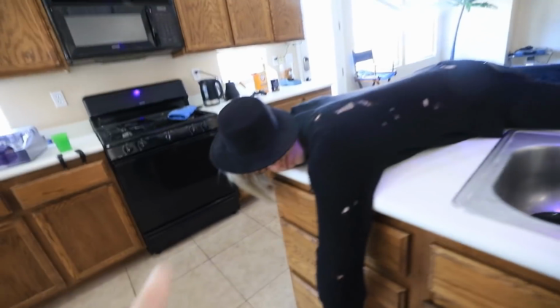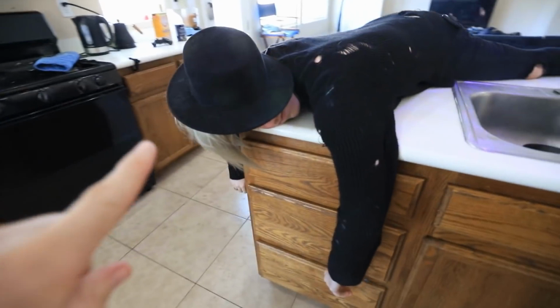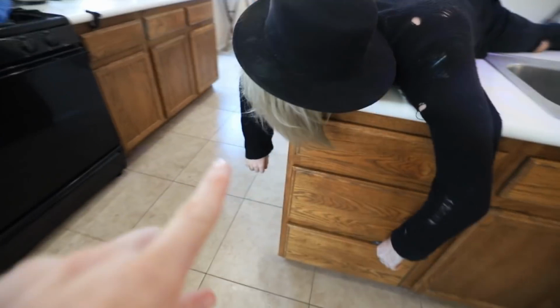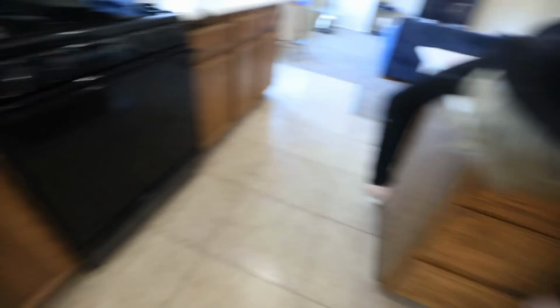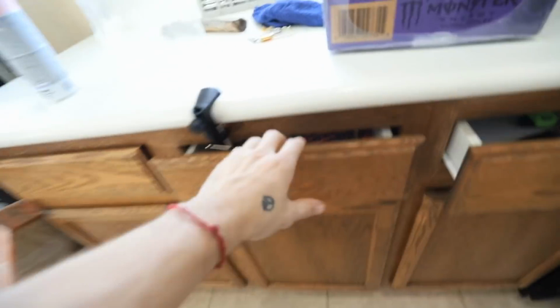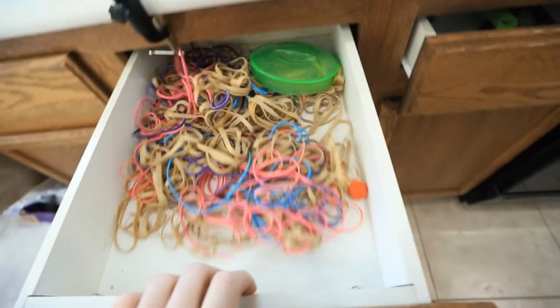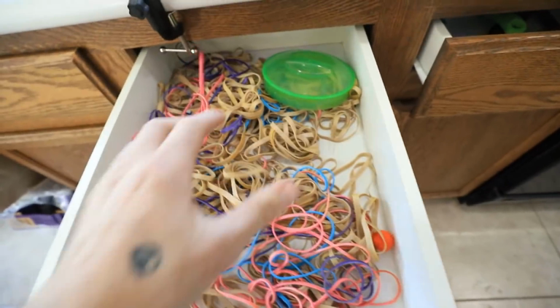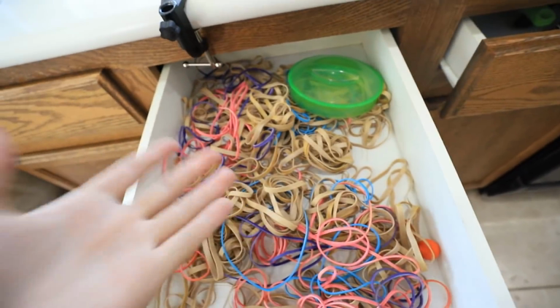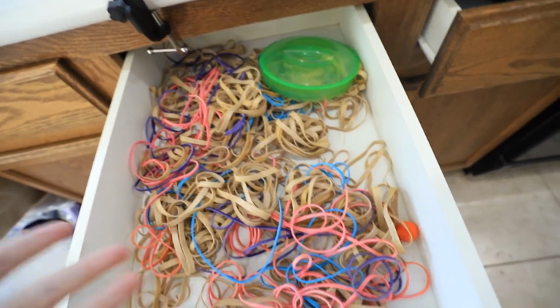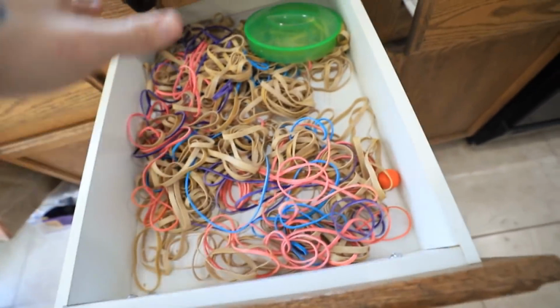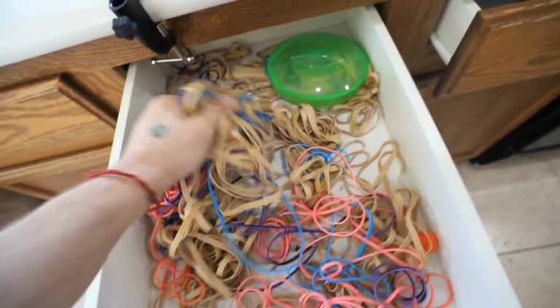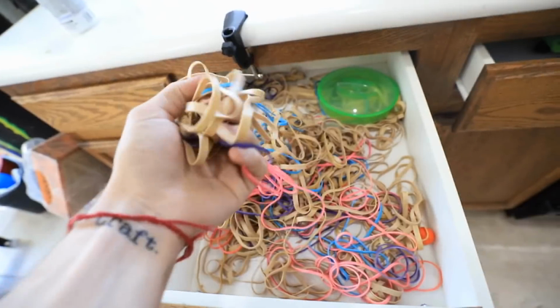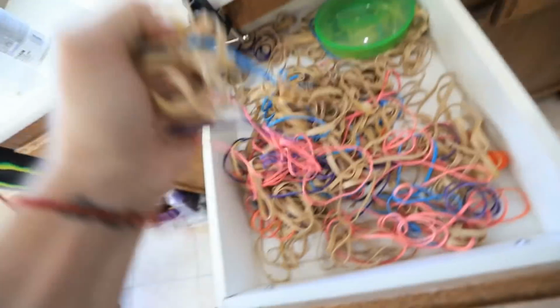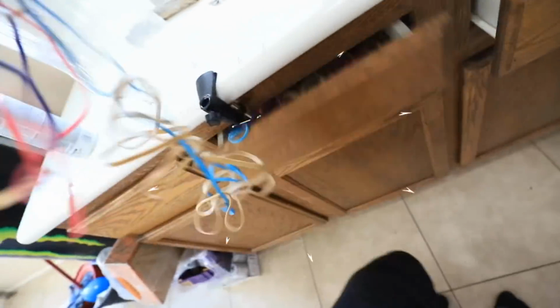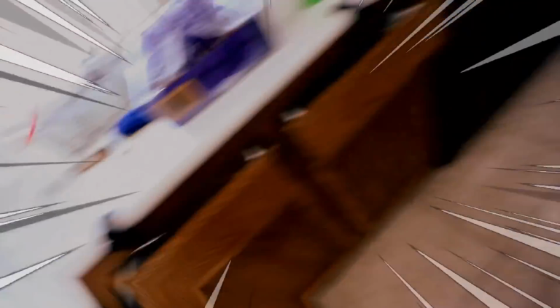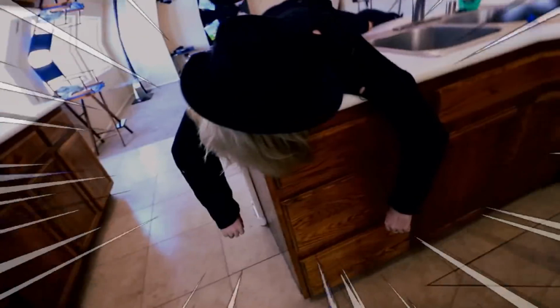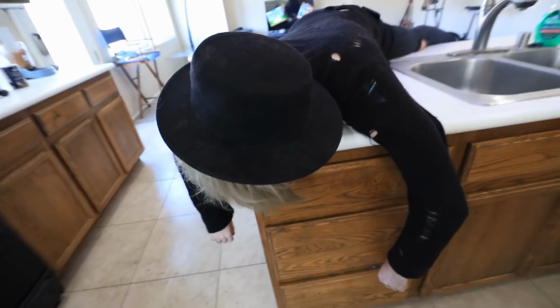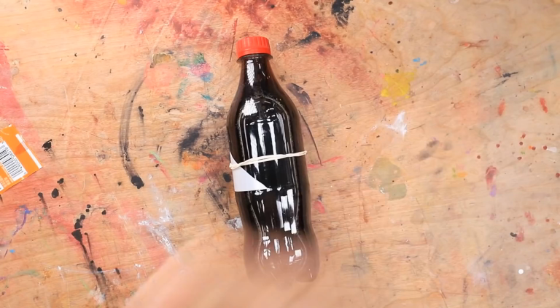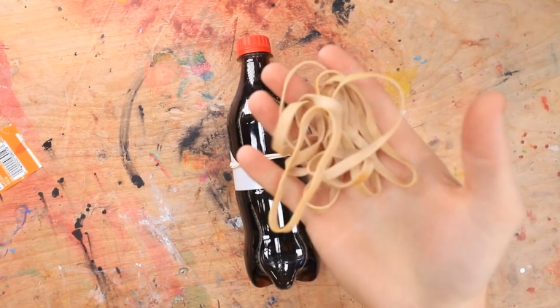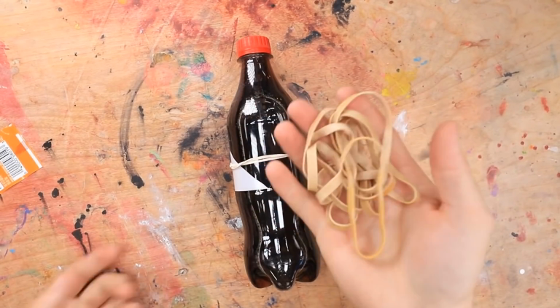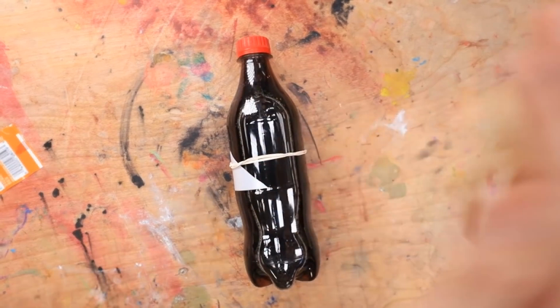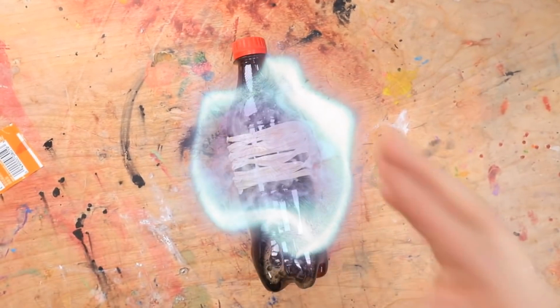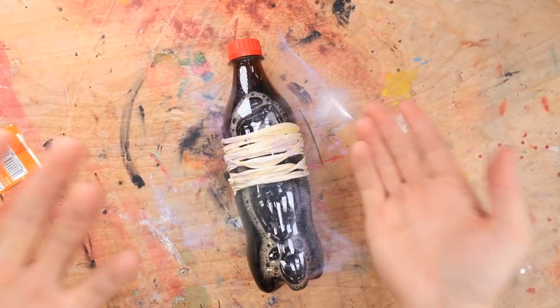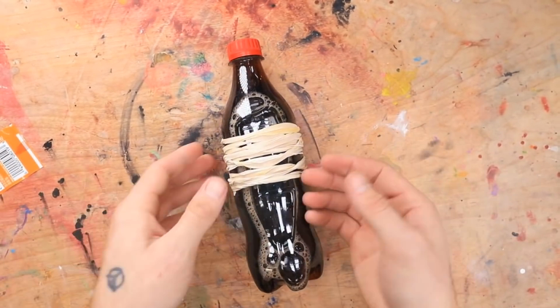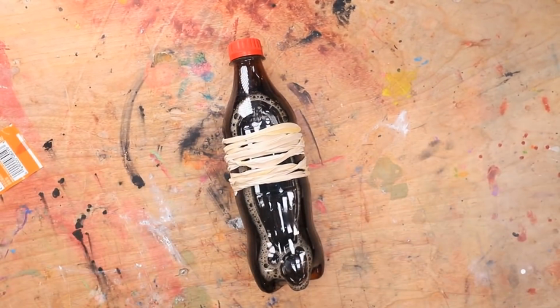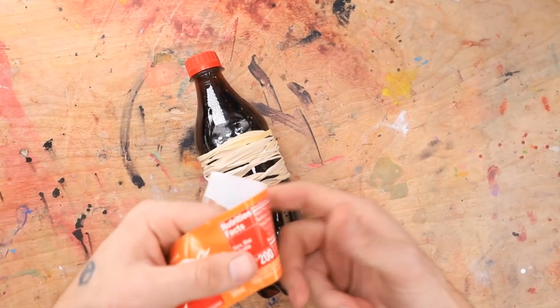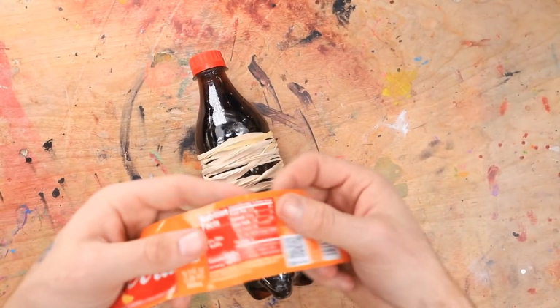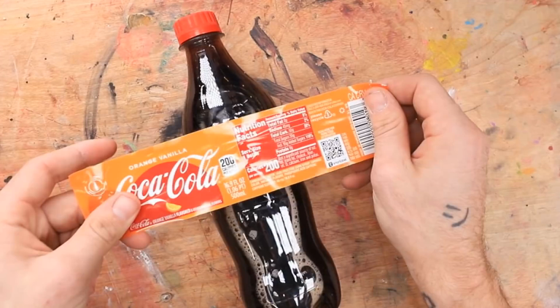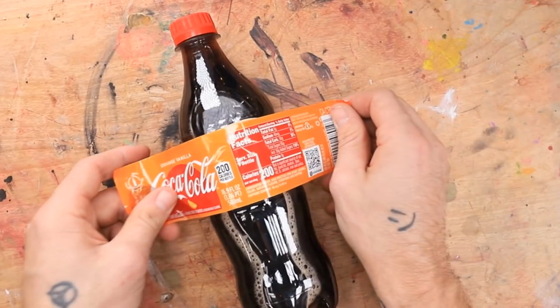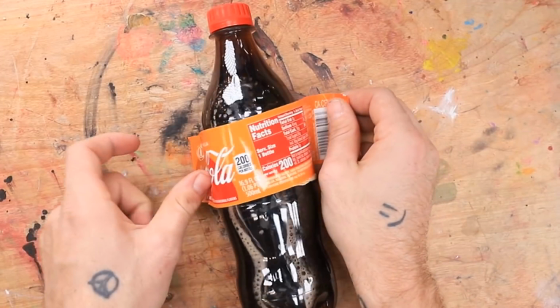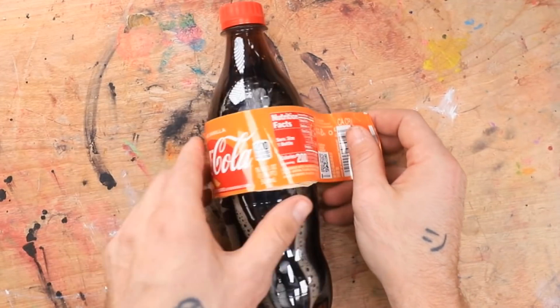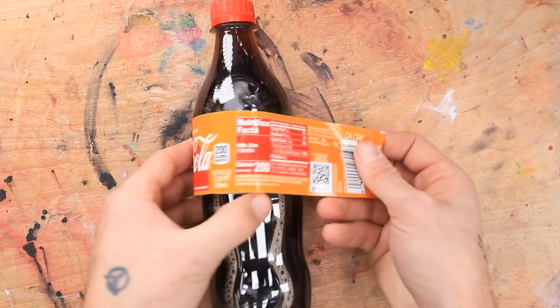Richie's sleeping so we gotta be really quiet. Perfect. The rubber band drawer. That should do. Okay, here we go. That looks good. Now we just gotta put the wrapper back on. Richie will never notice a thing.